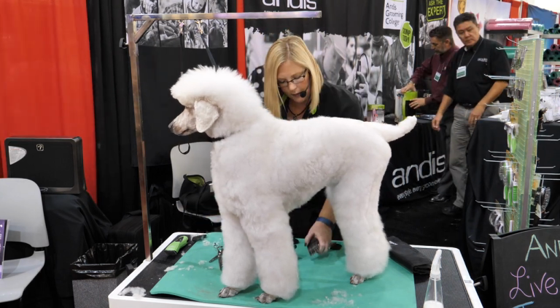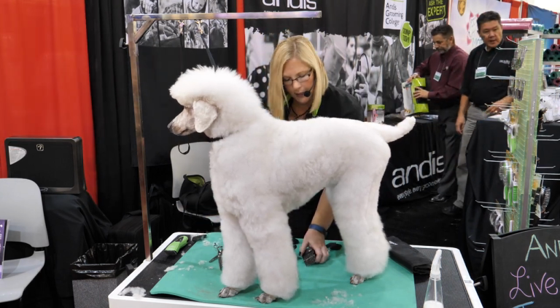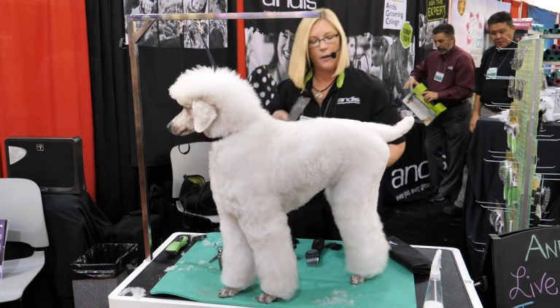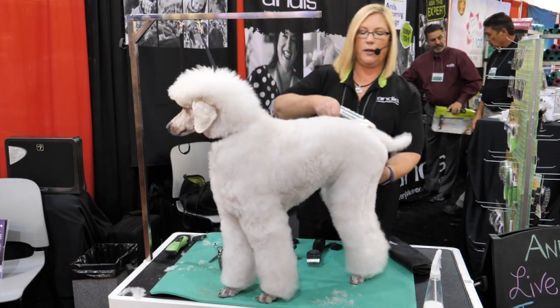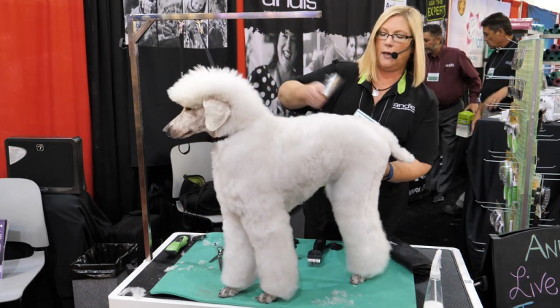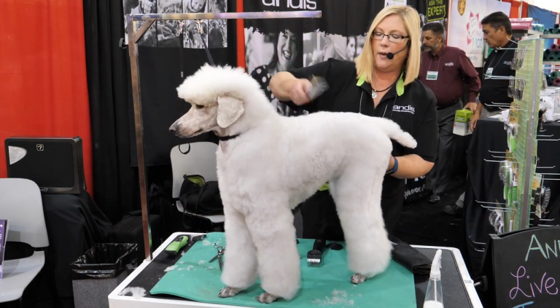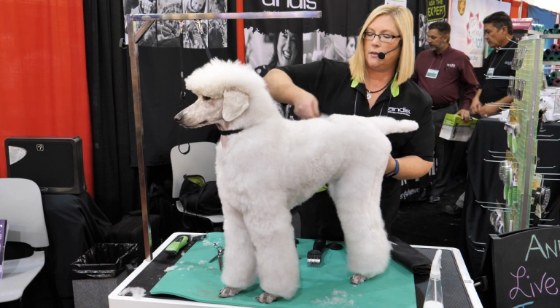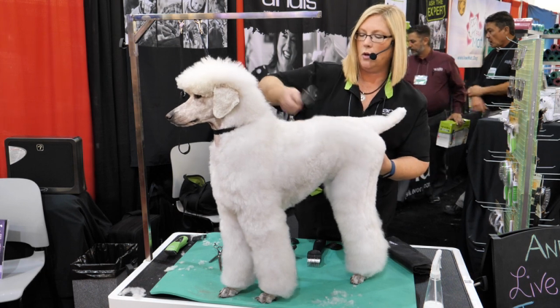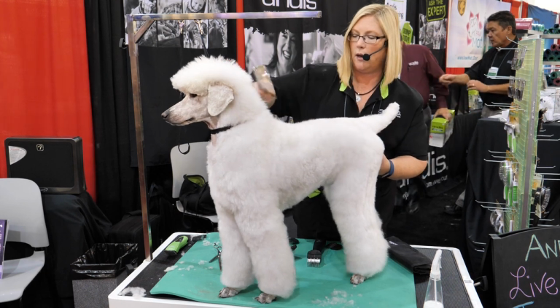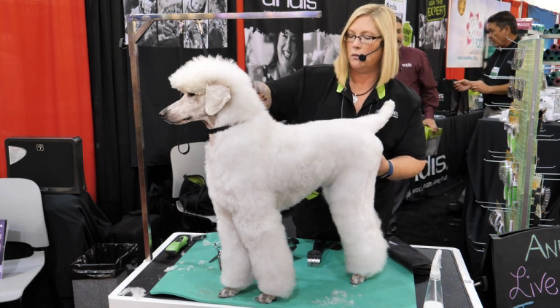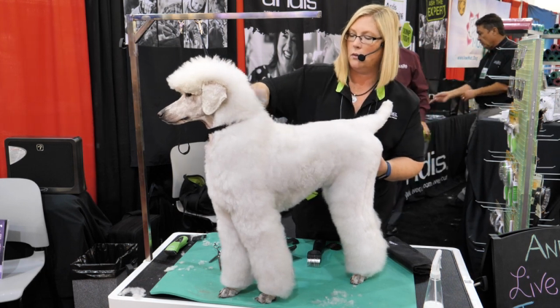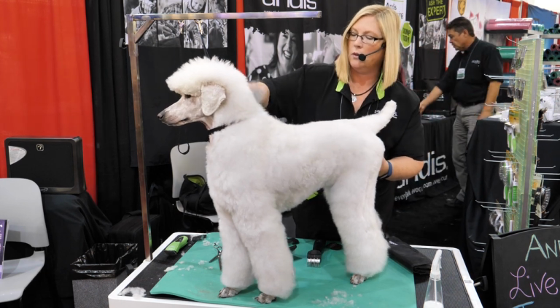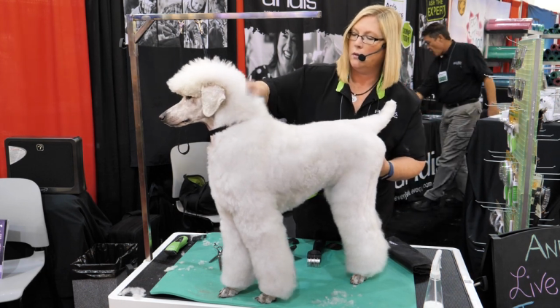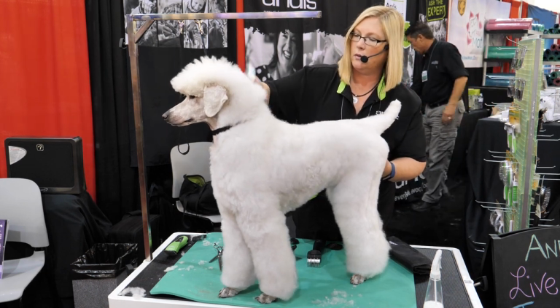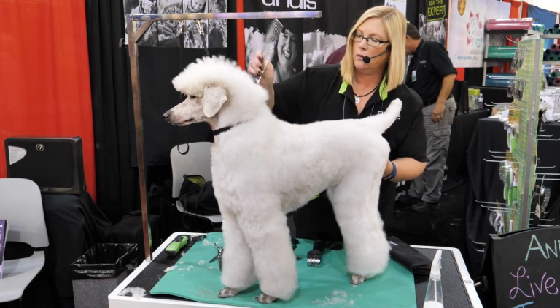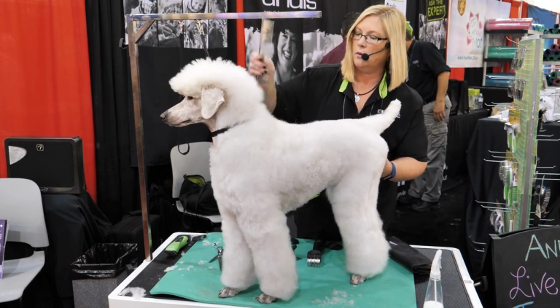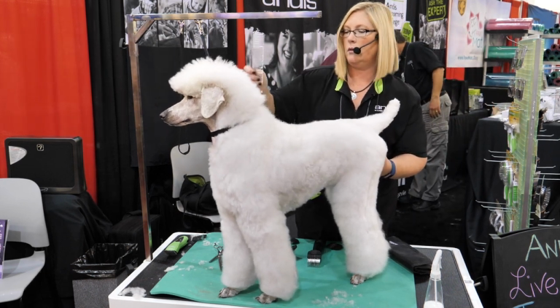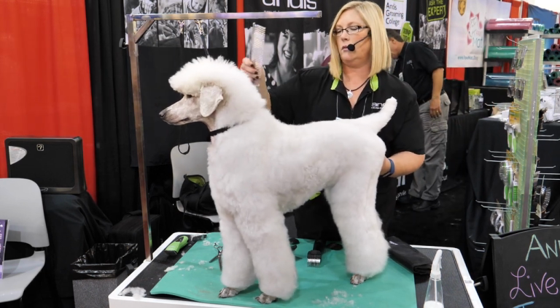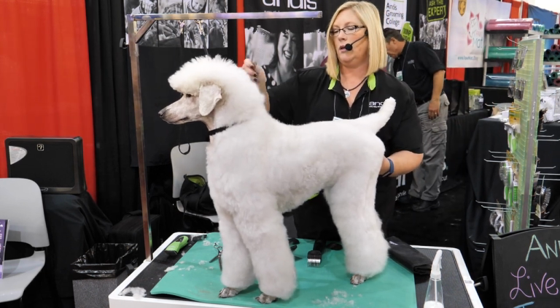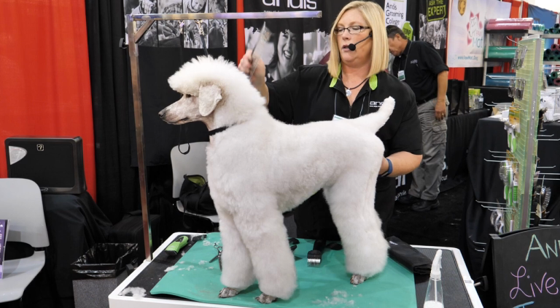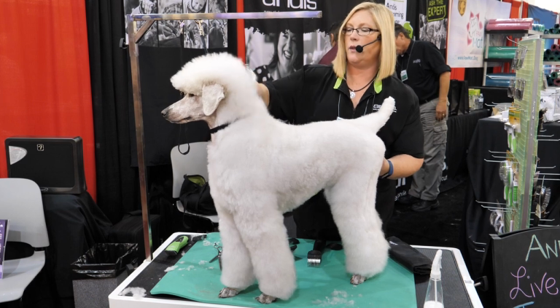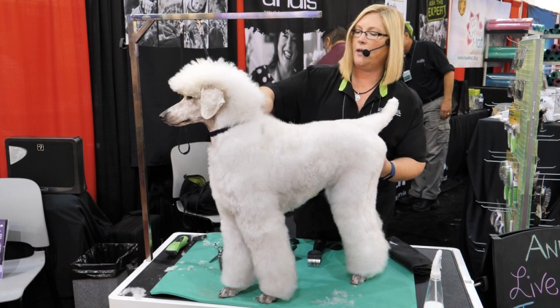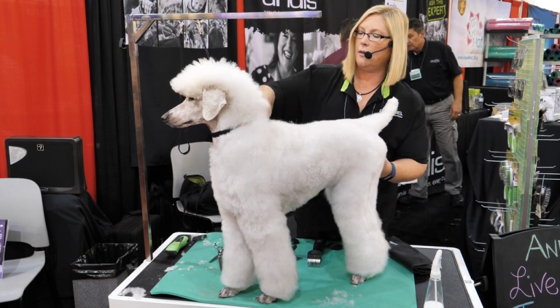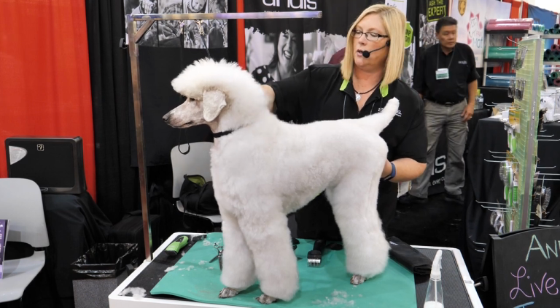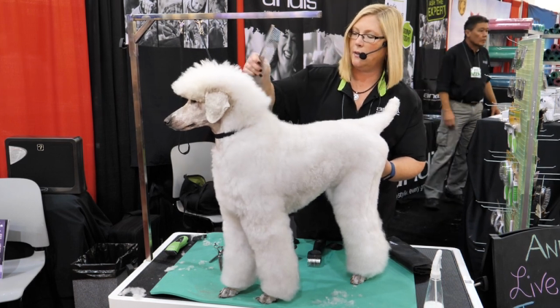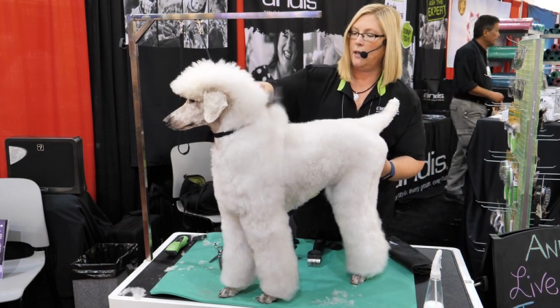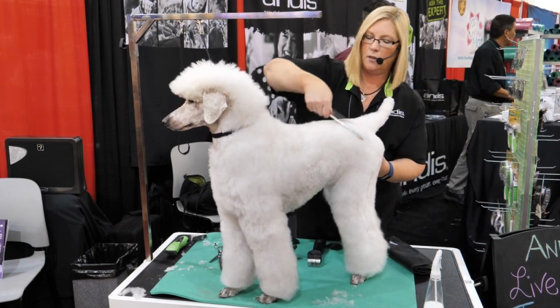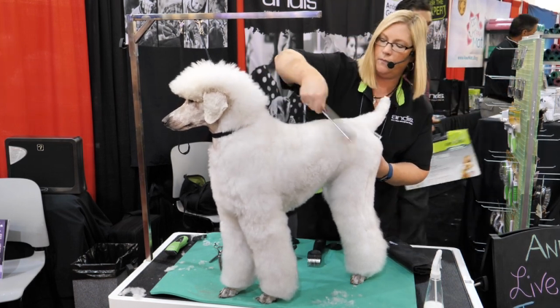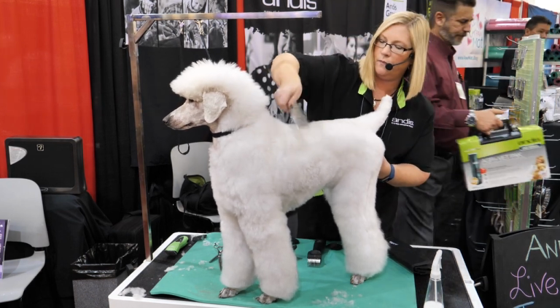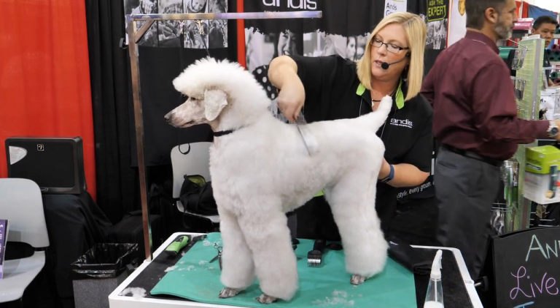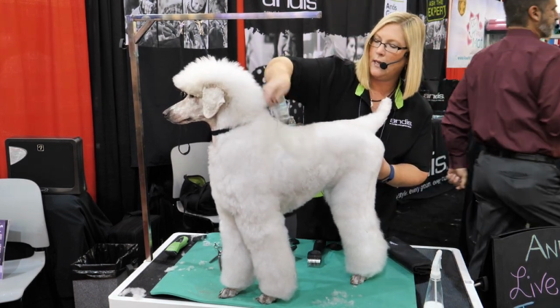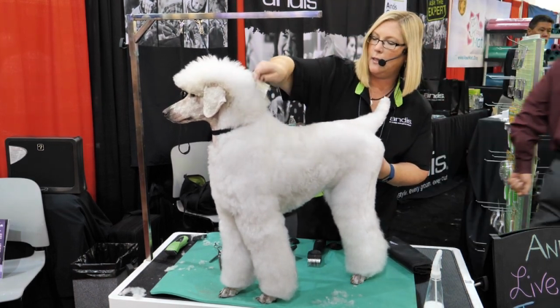One last time, I'm going to make sure that her back is combed out. She wears a thick collar, so her neckline might have some knots in it.